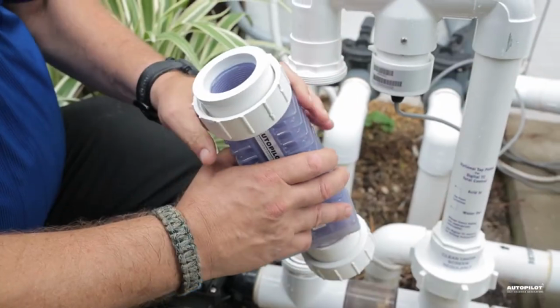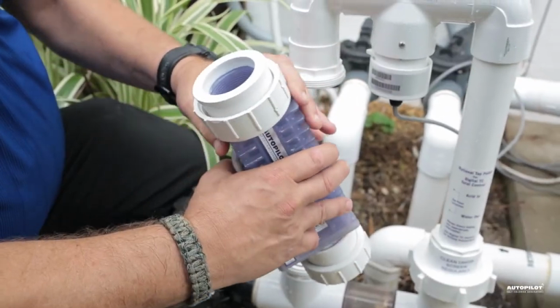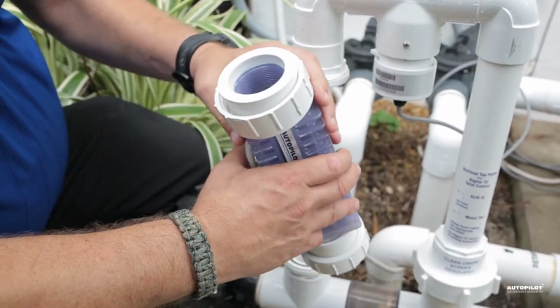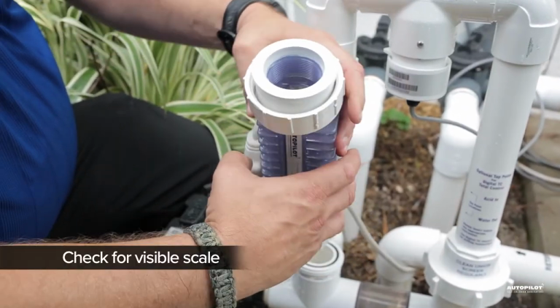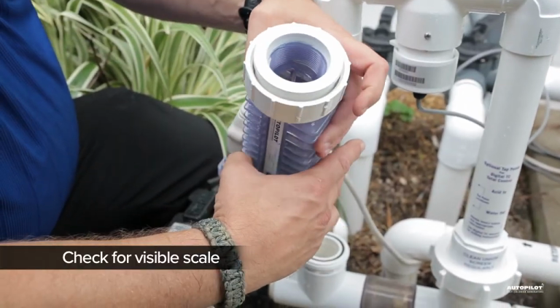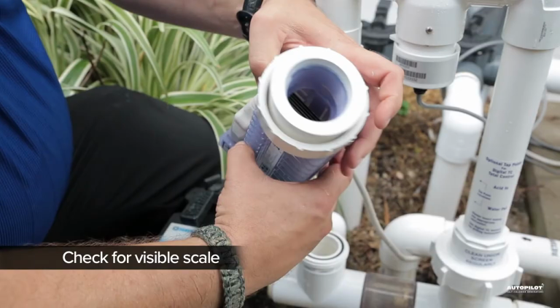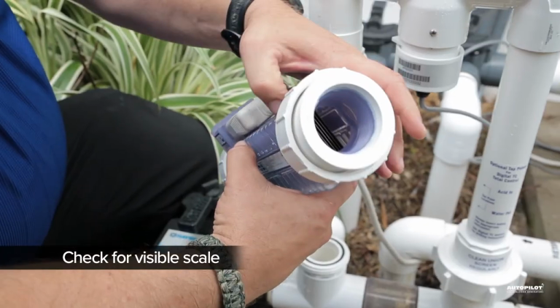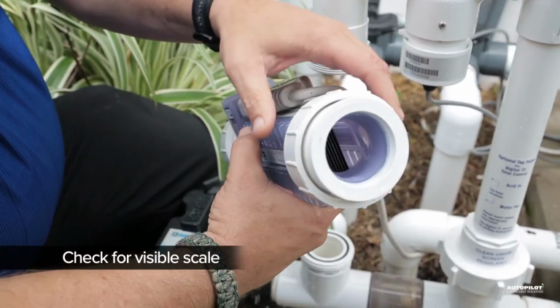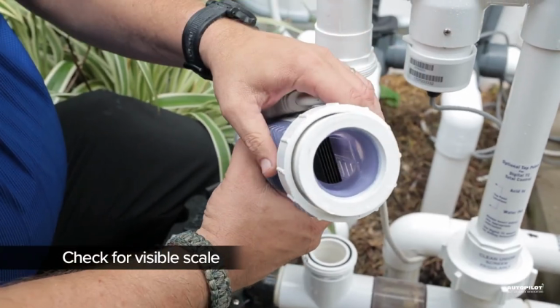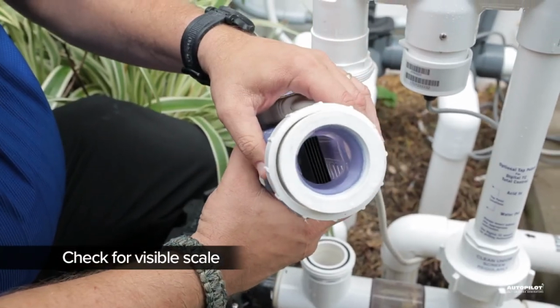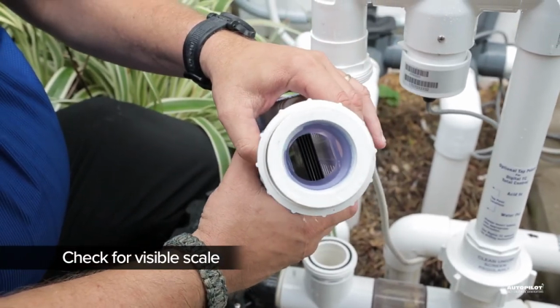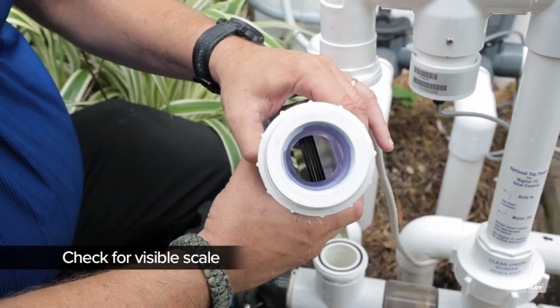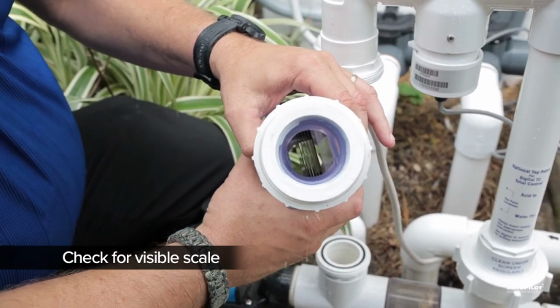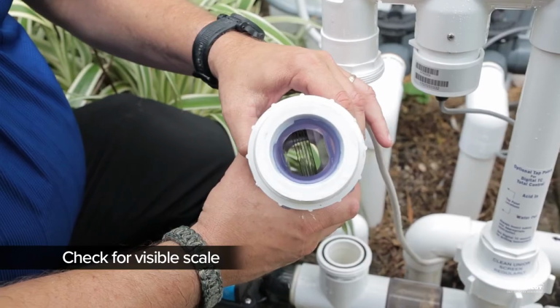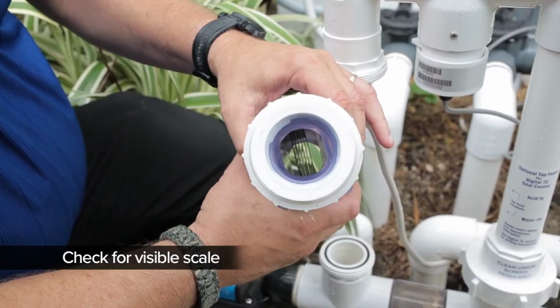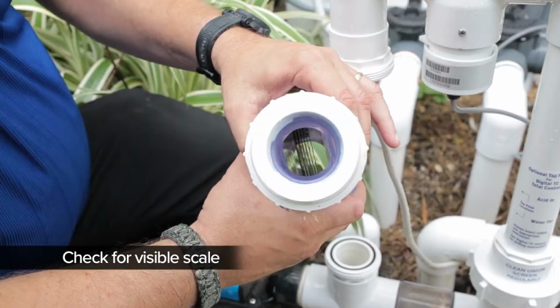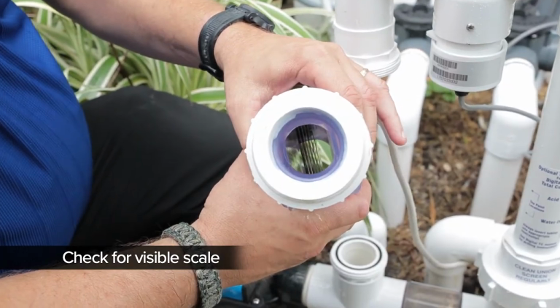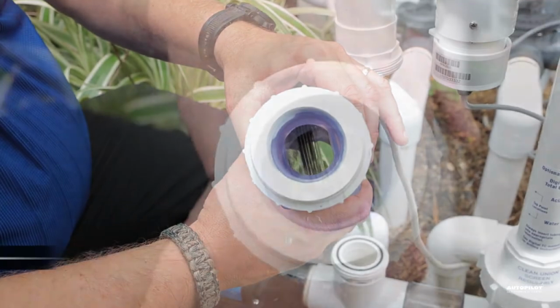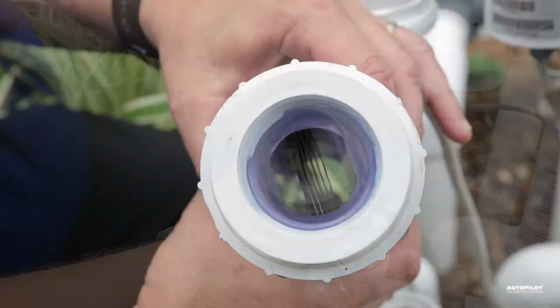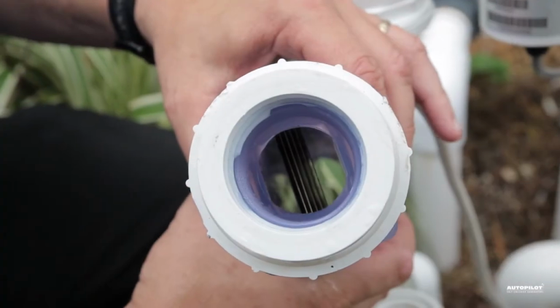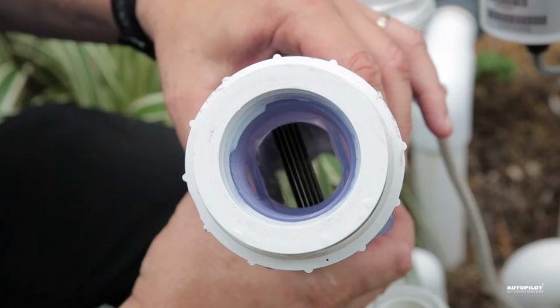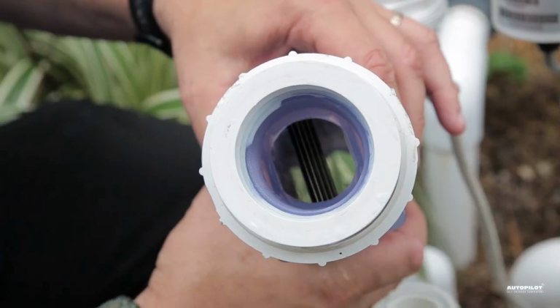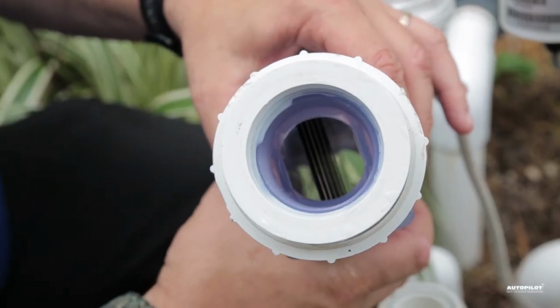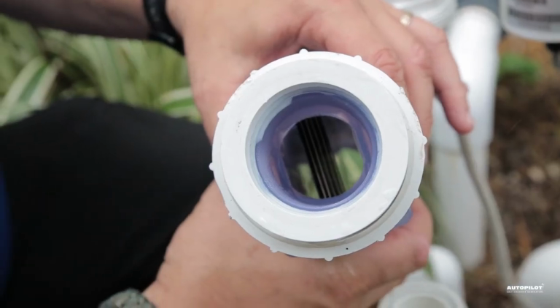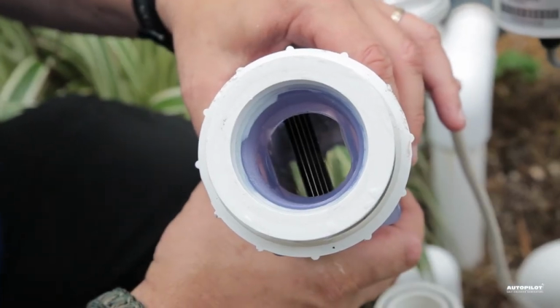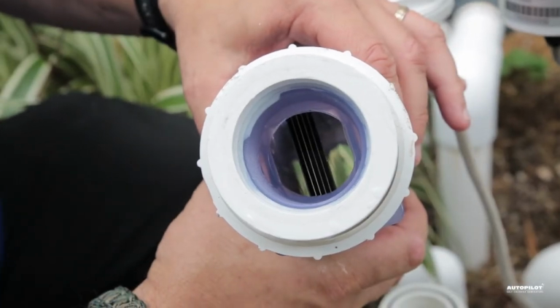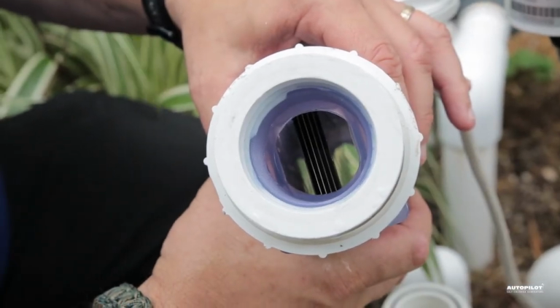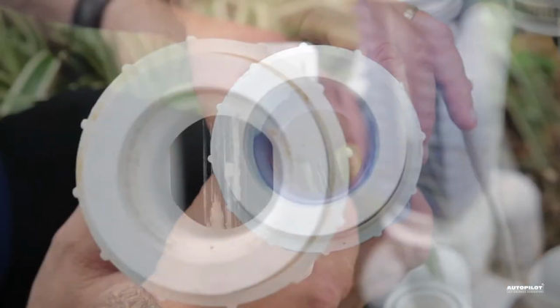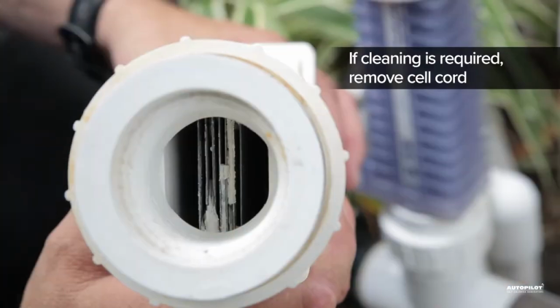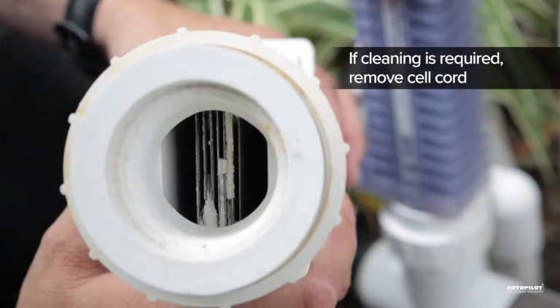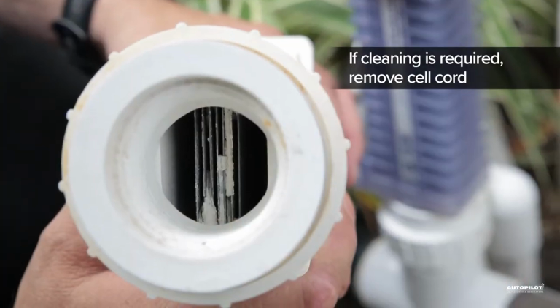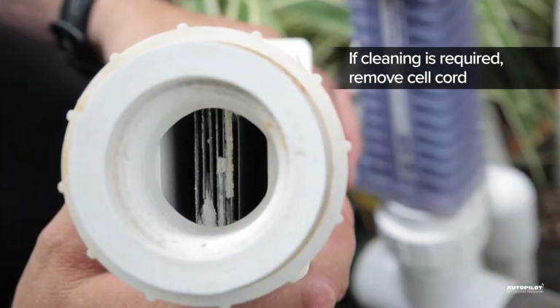If there is no visible scale, or if there's just a tiny bit on the ends of the blades, there's no need to clean the cell. The unit's self-cleaning feature will take care of it. If the cell does need to be cleaned, proceed with the following steps.